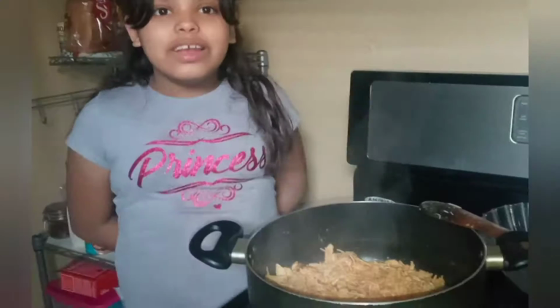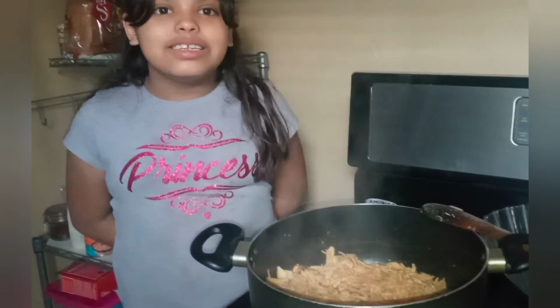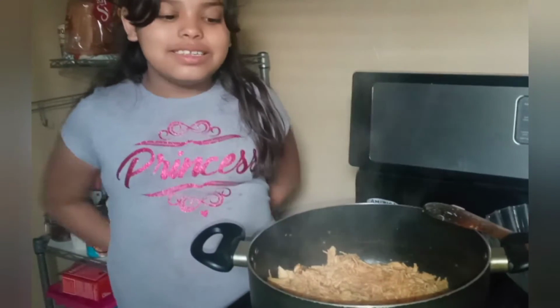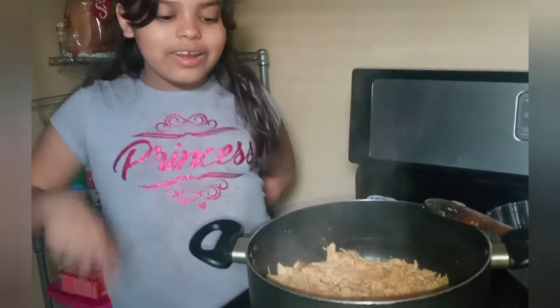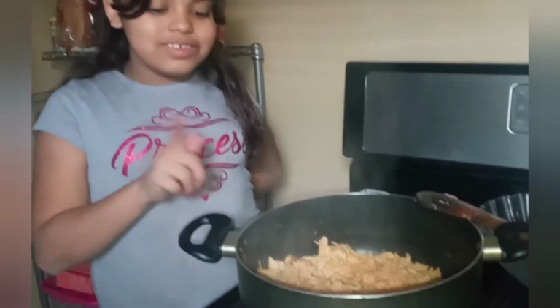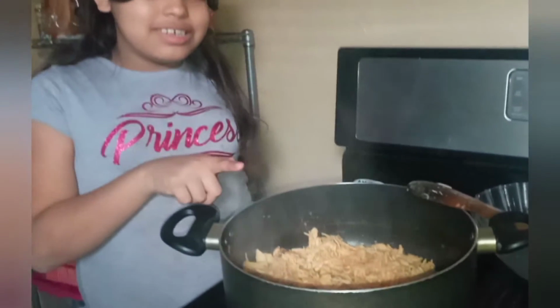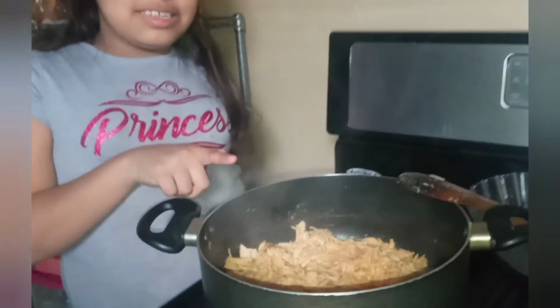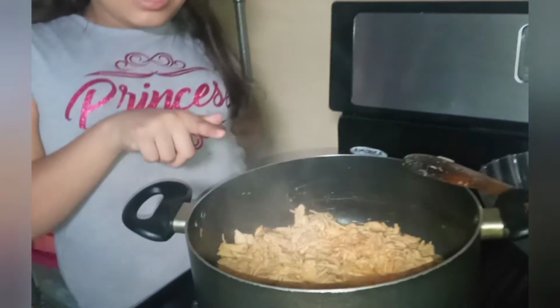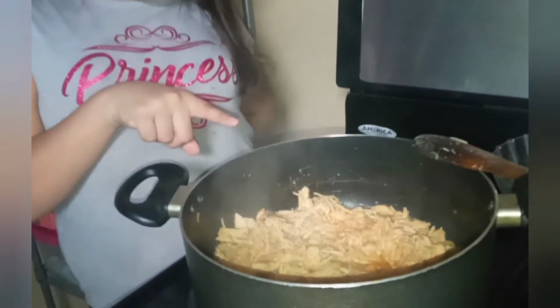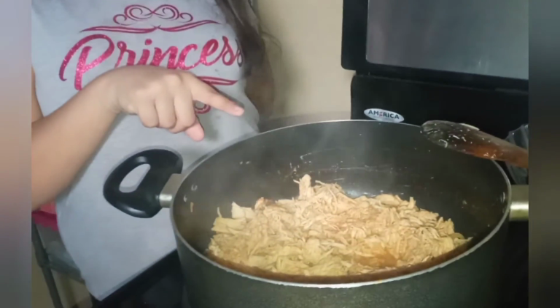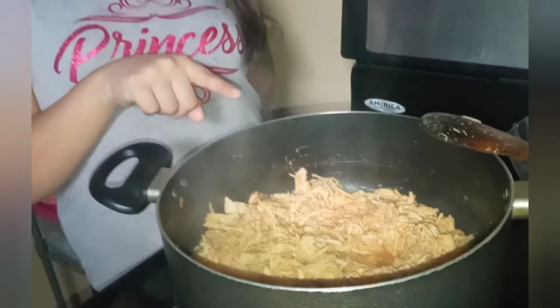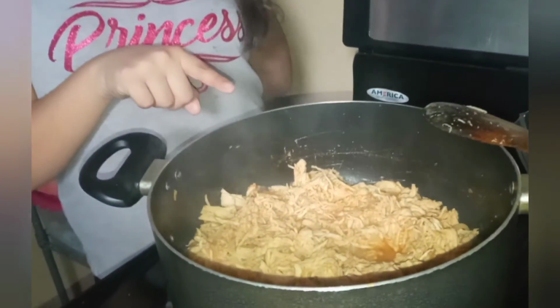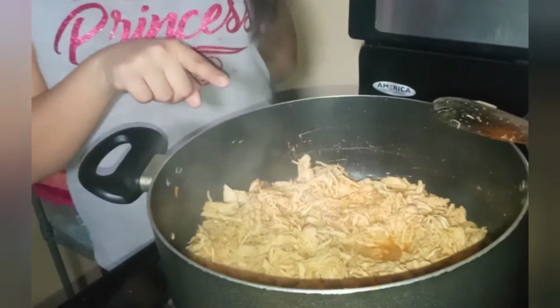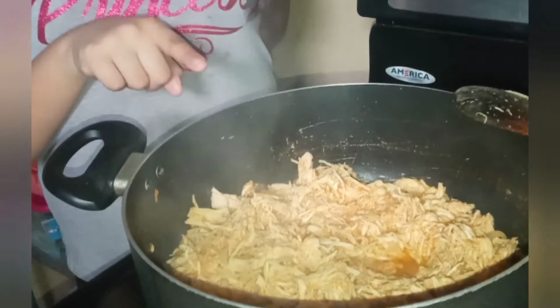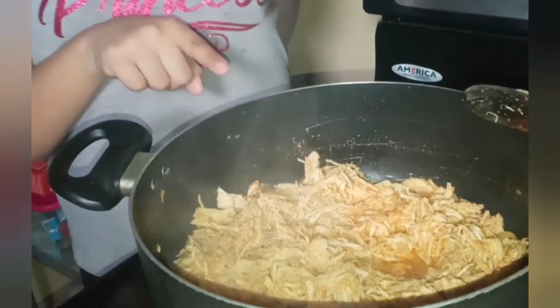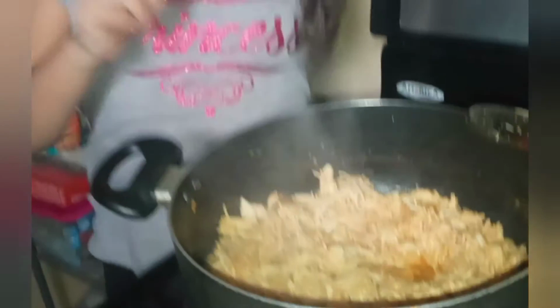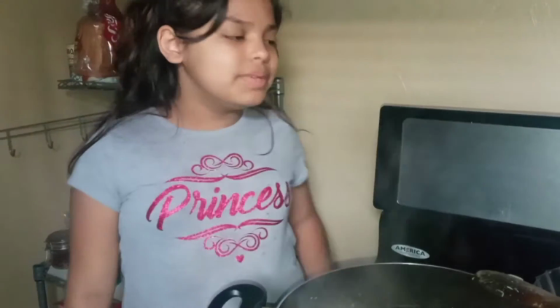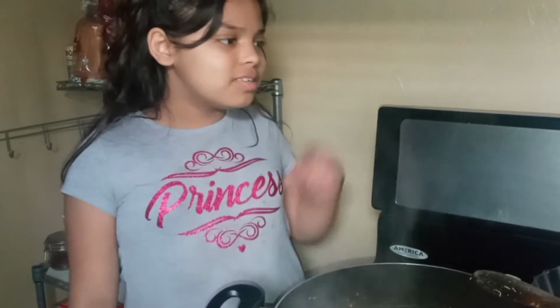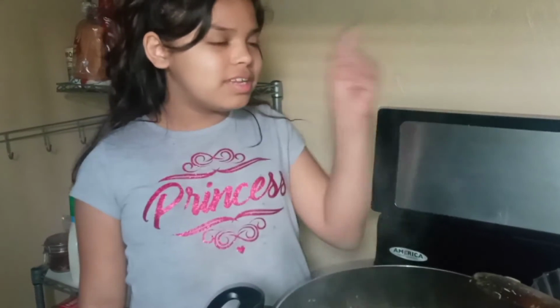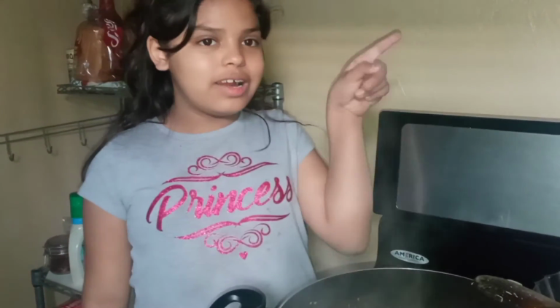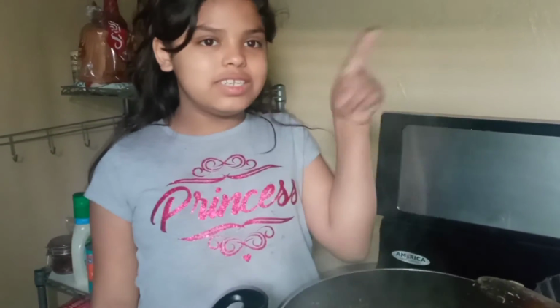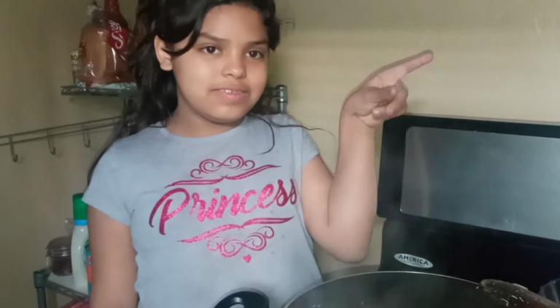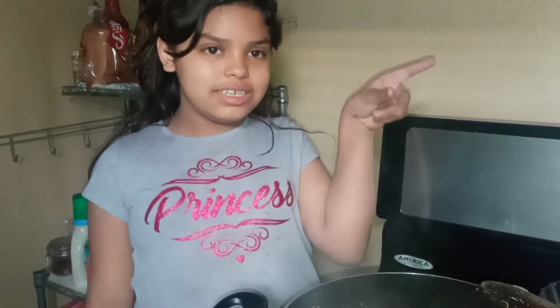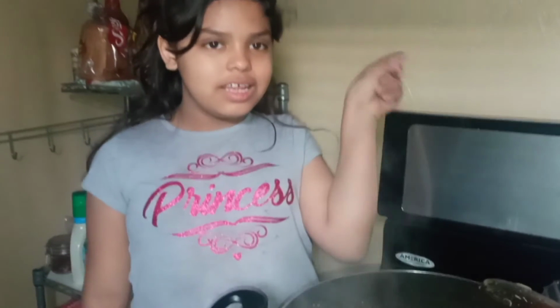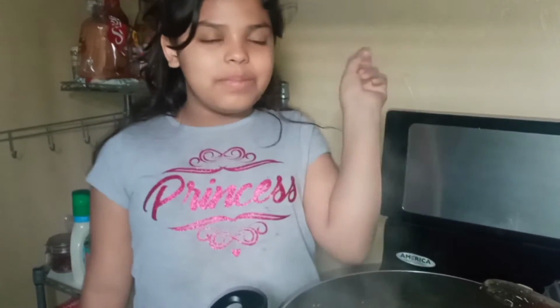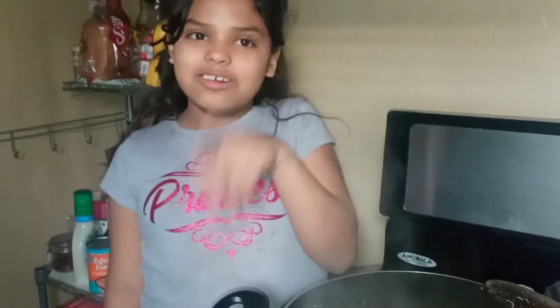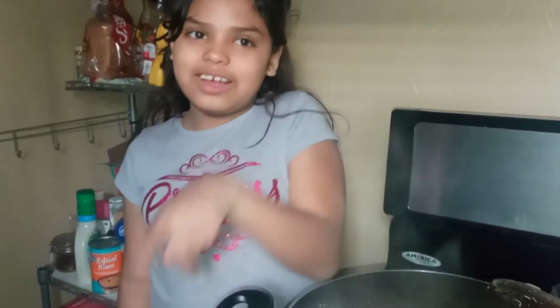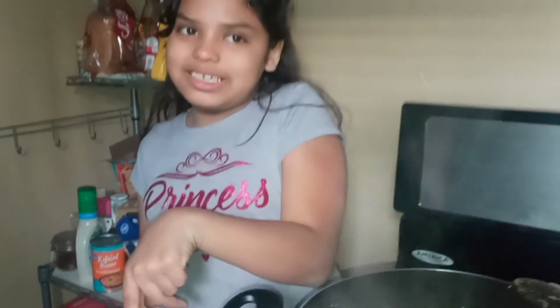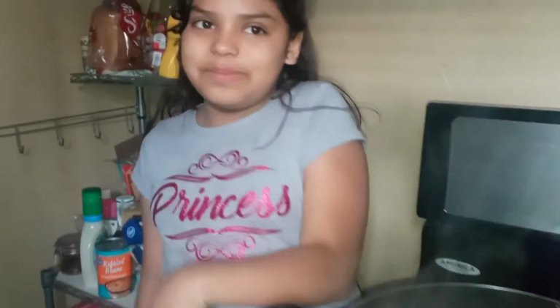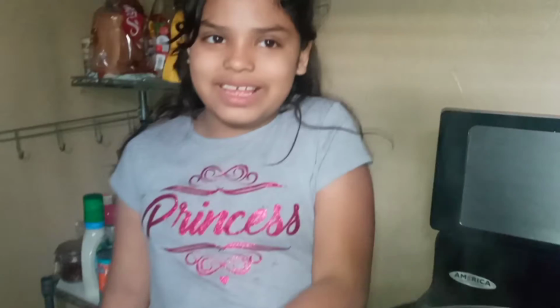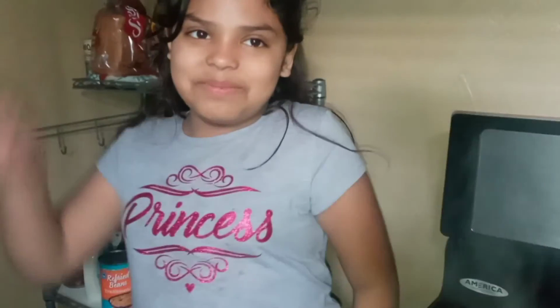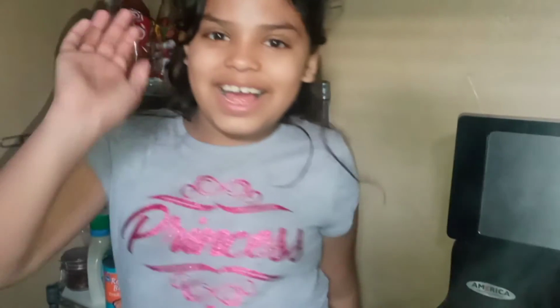Alright guys, this is how our food looks like. Some pictures right here of how we served it. But I want to go outside and play, so bye.